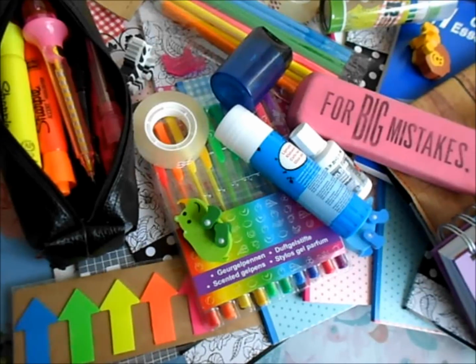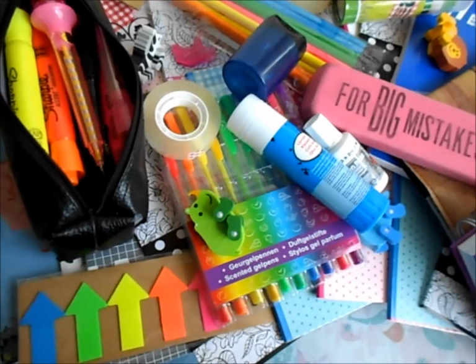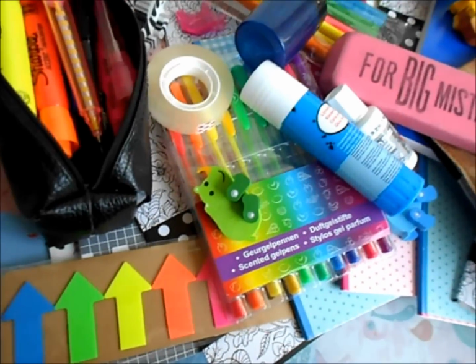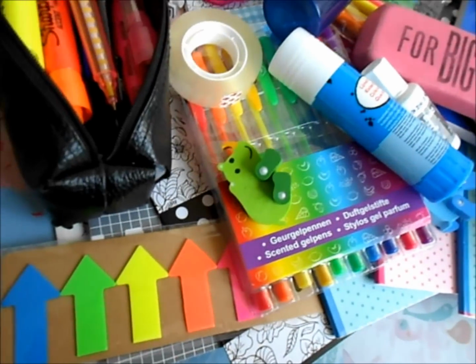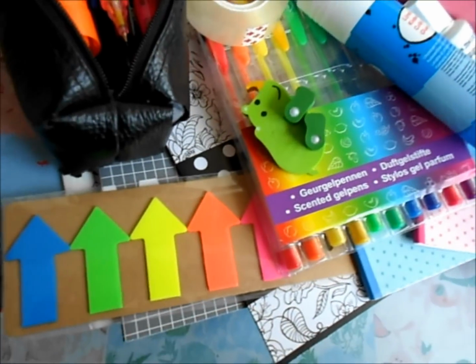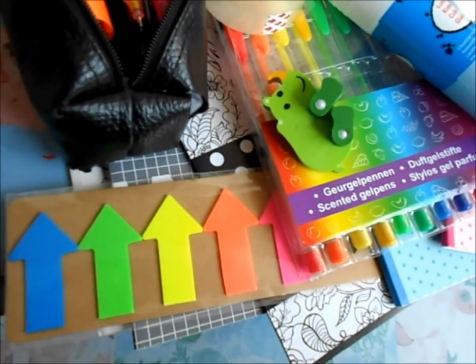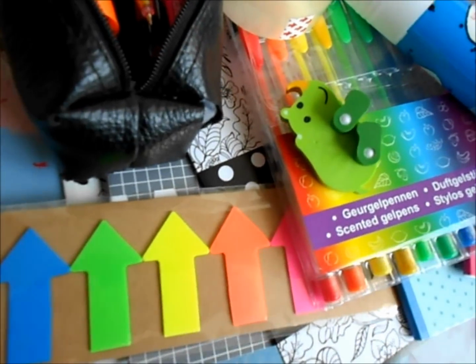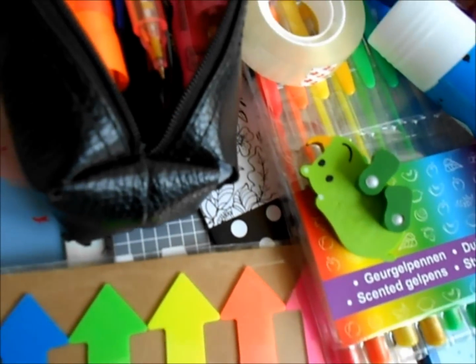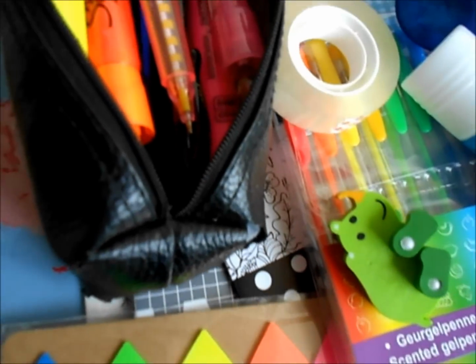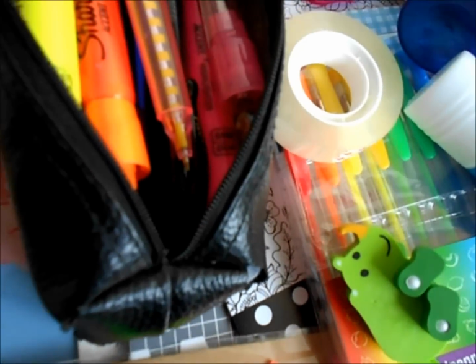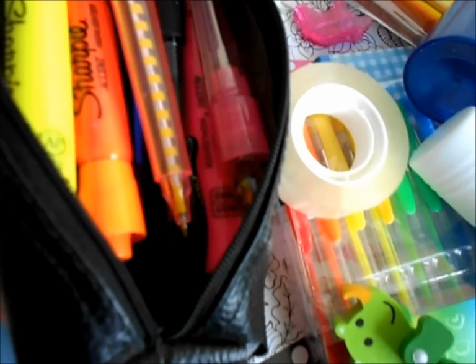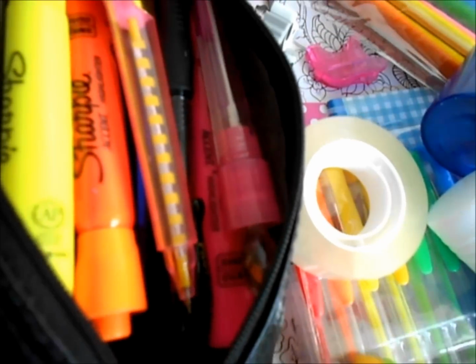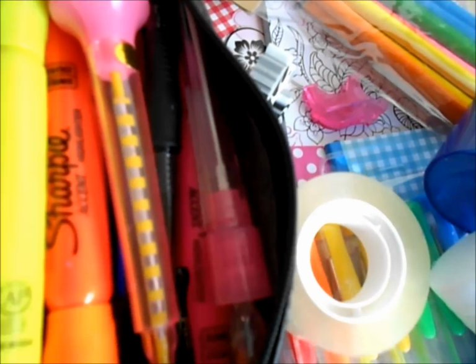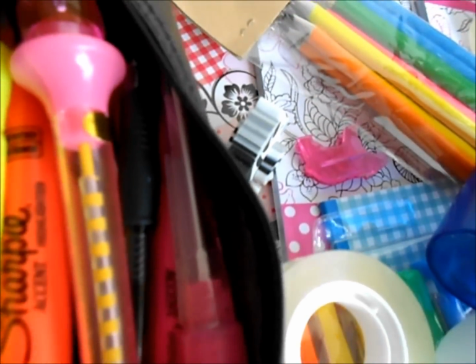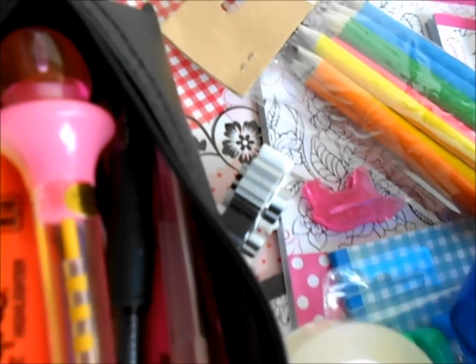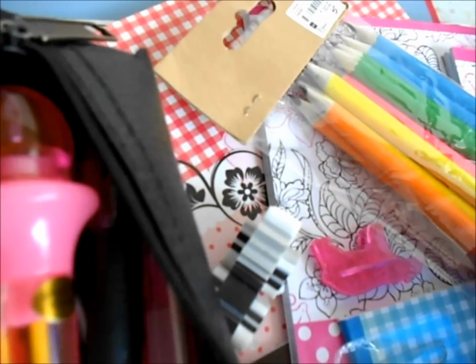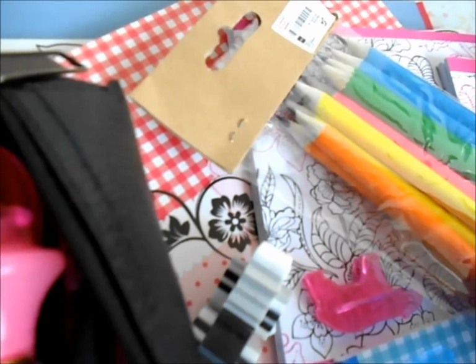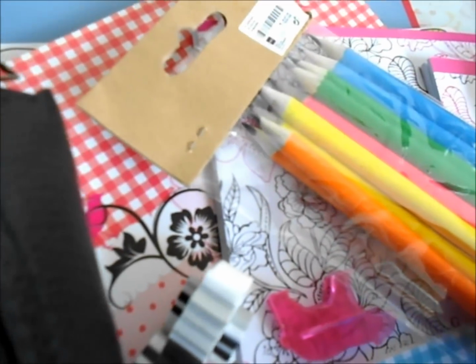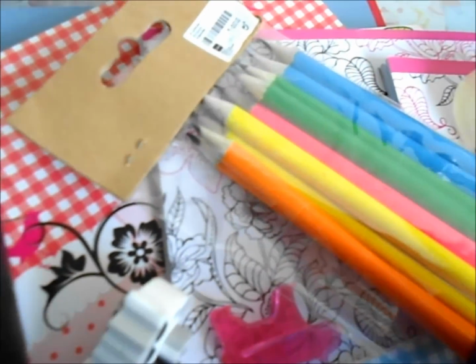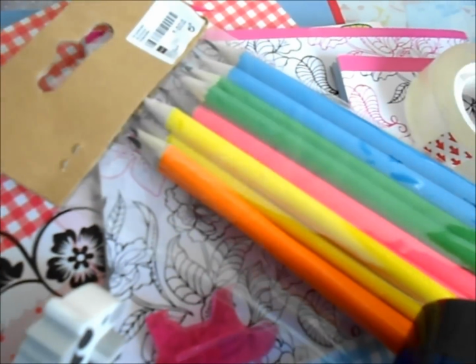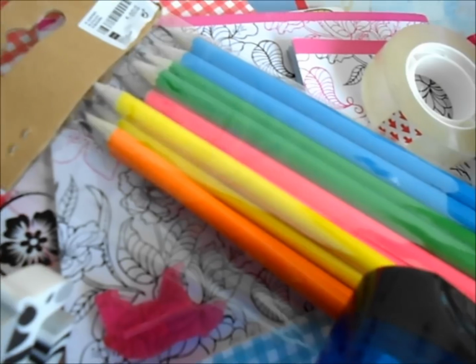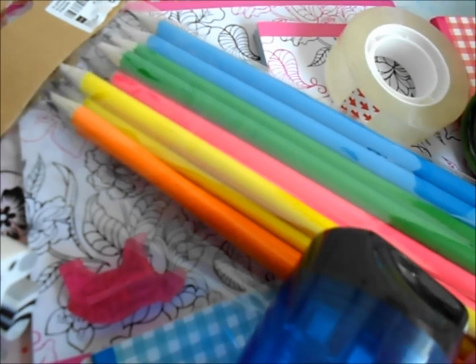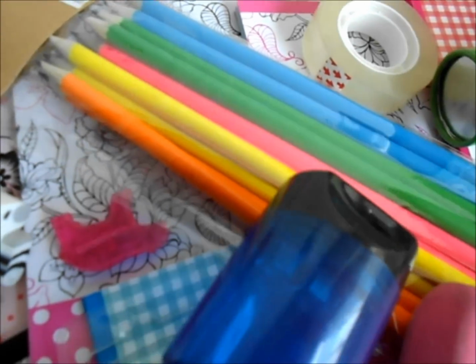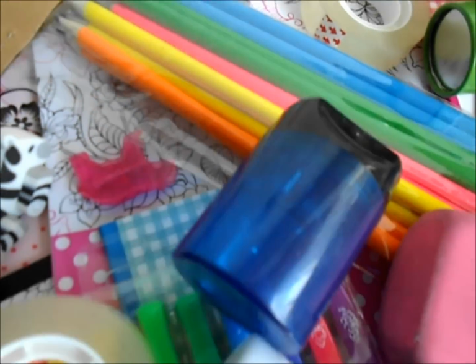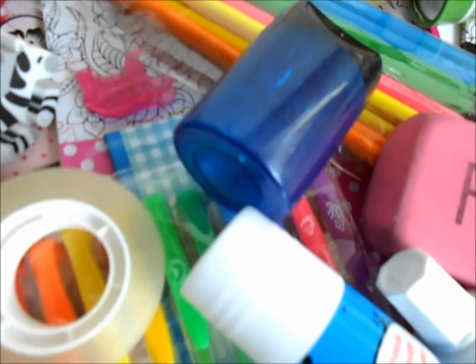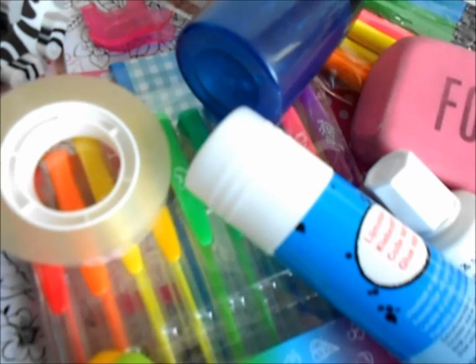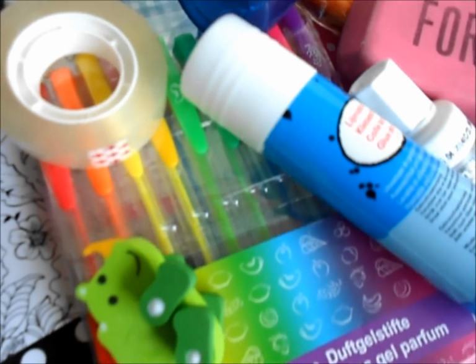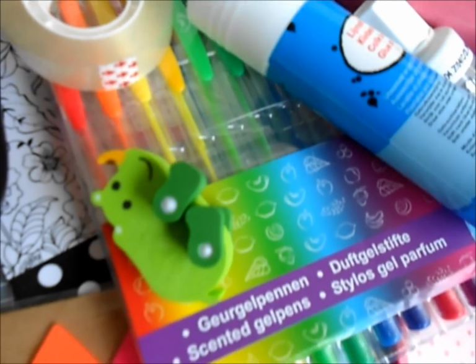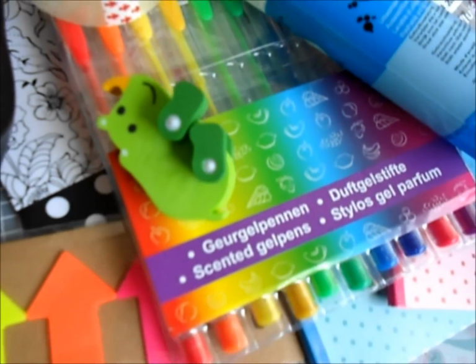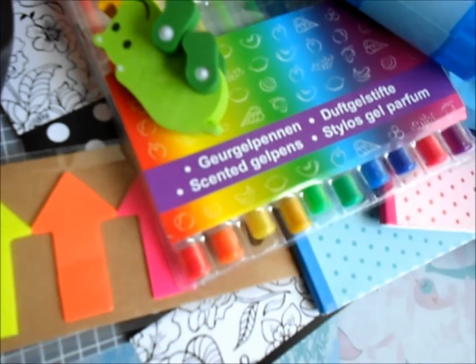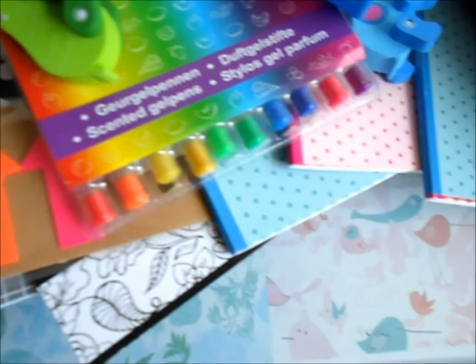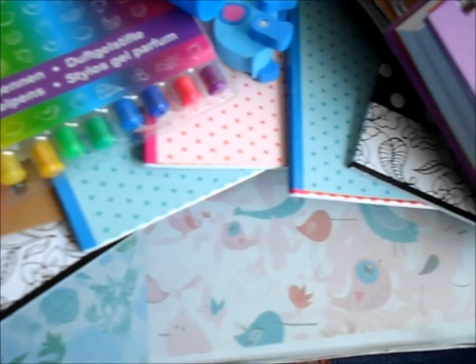So here's all the school supplies I got this year. Most of it is pretty colorful, or just black and white and pink and blue. So that's everything.